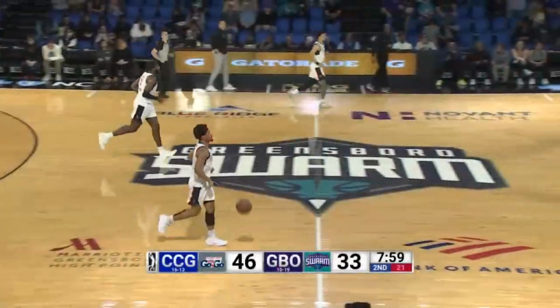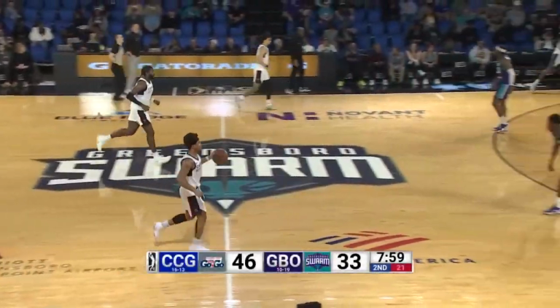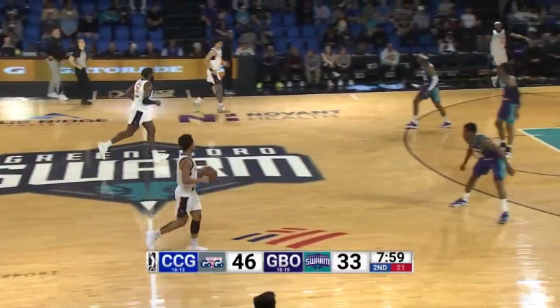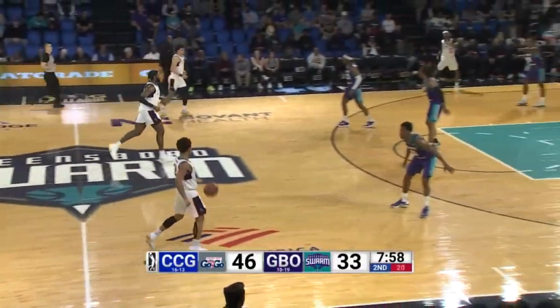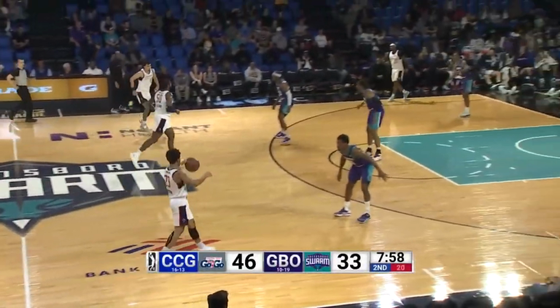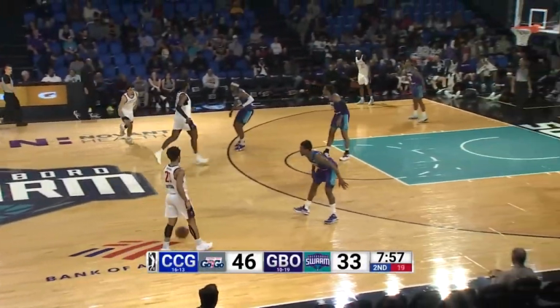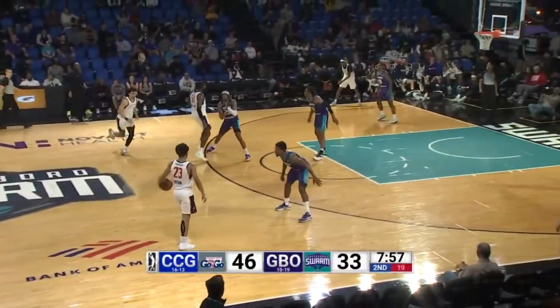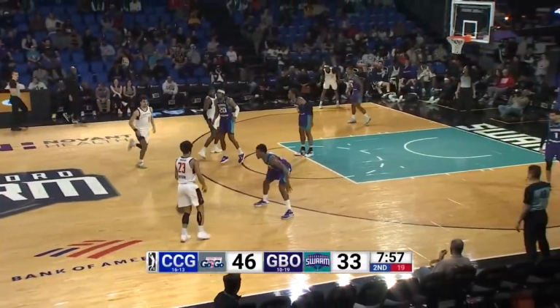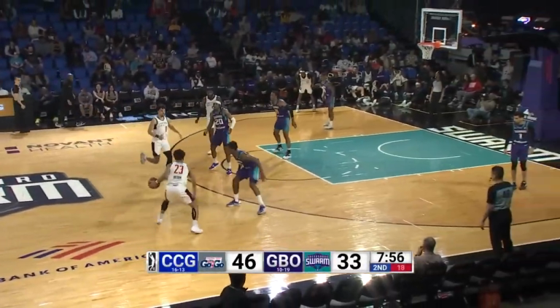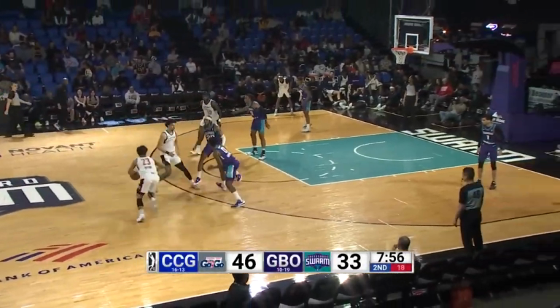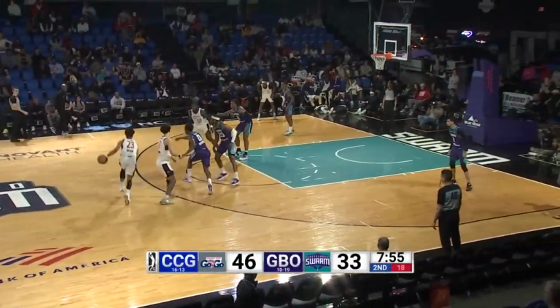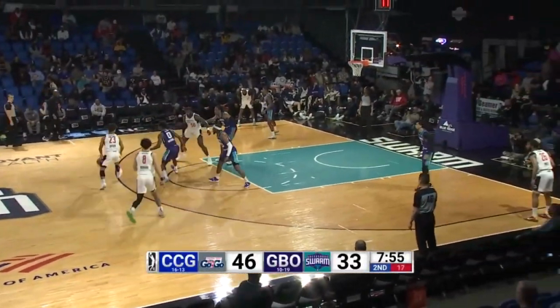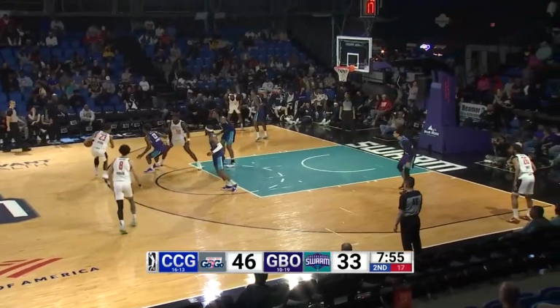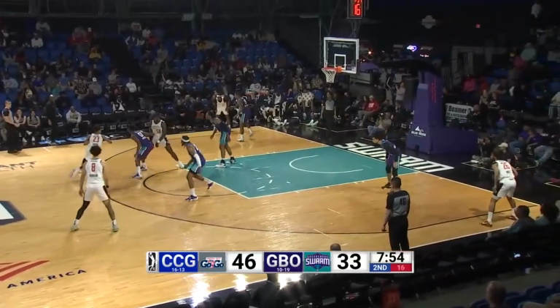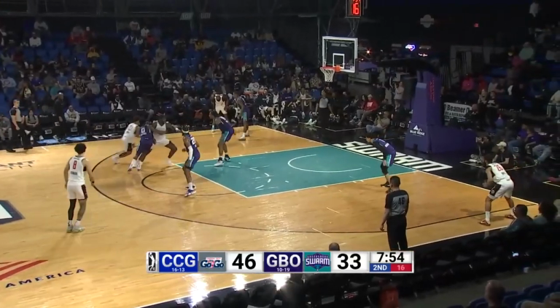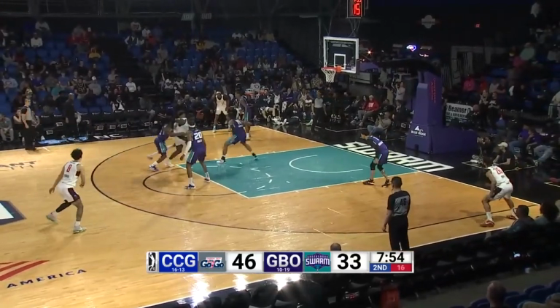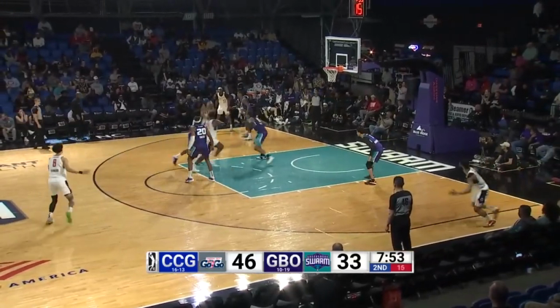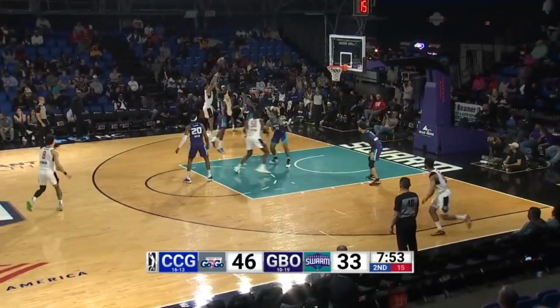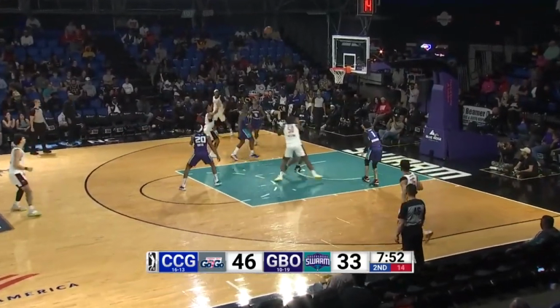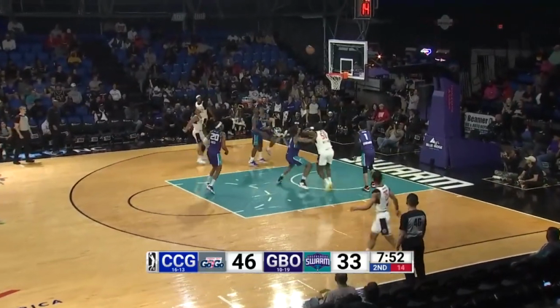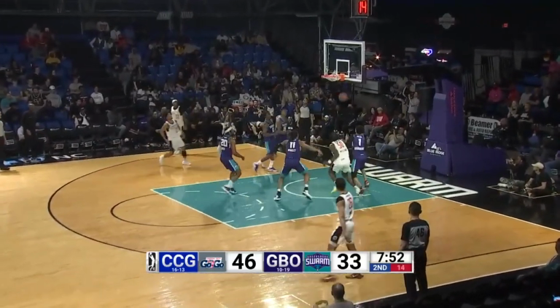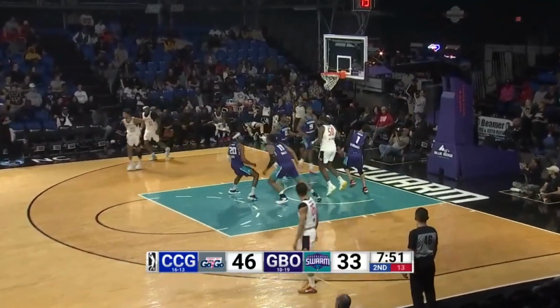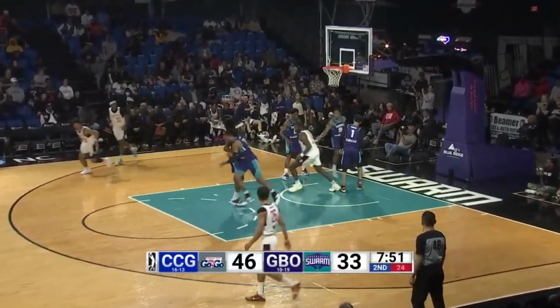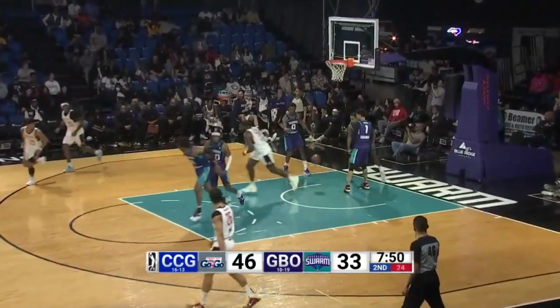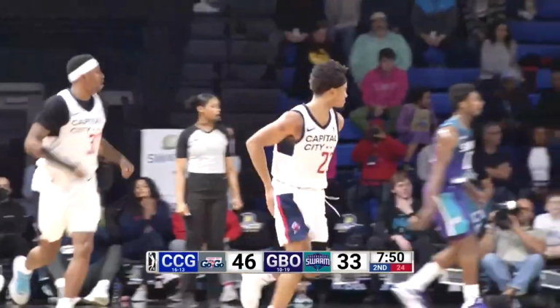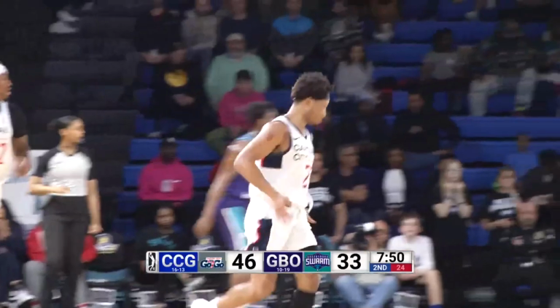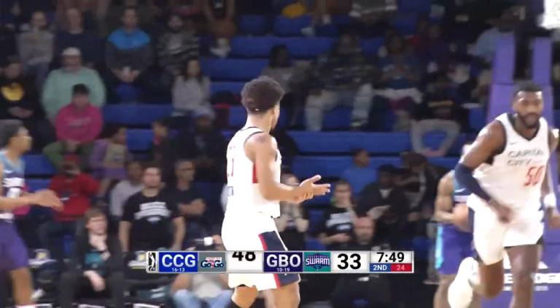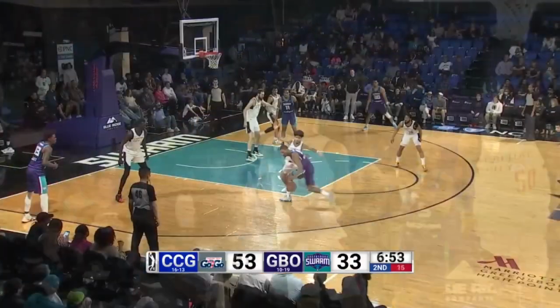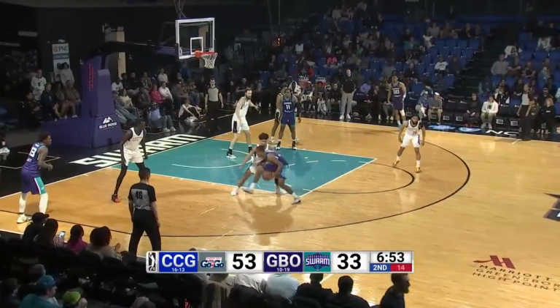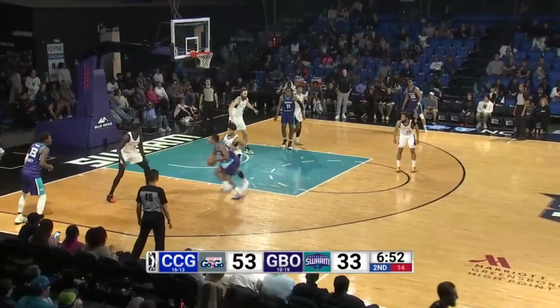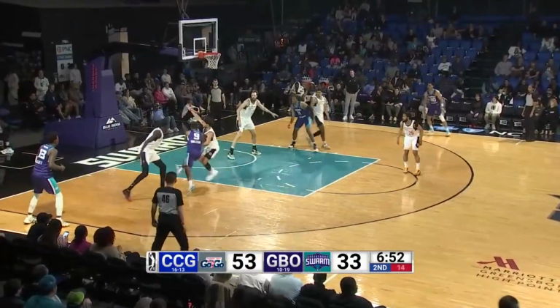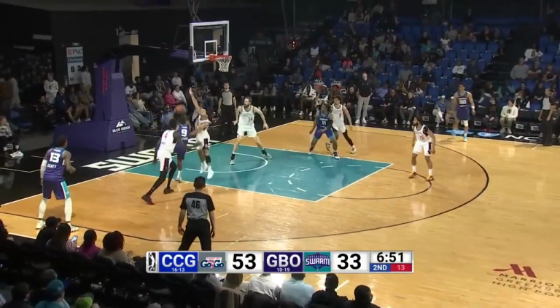Swarm down 13, inside eight minutes to go in the second quarter. Devon Dotson back into the game at the point guard spot for the Go-Go. Goes to the left block, fouls up a shot, then he goes in. Spins on Dotson, goes down the lane.